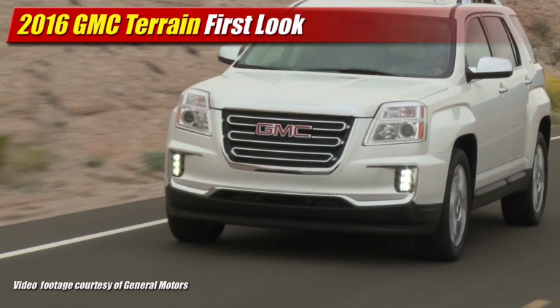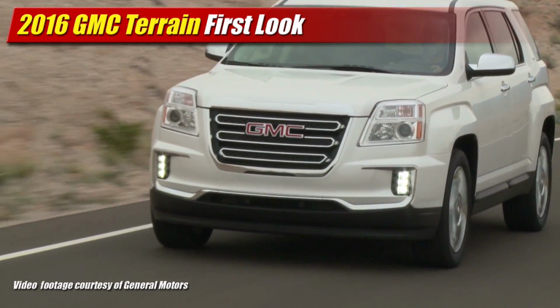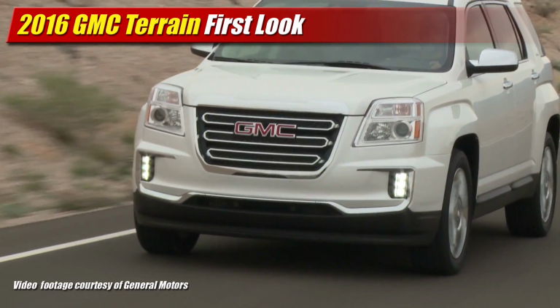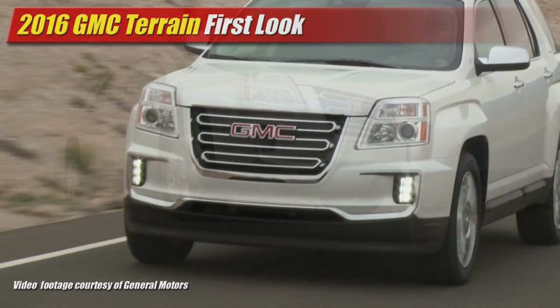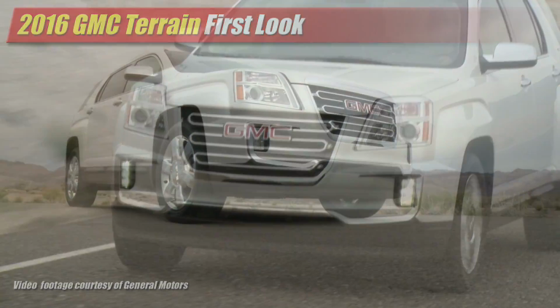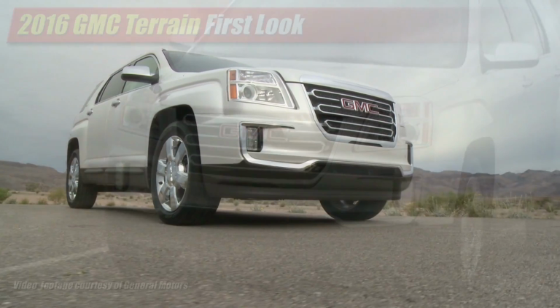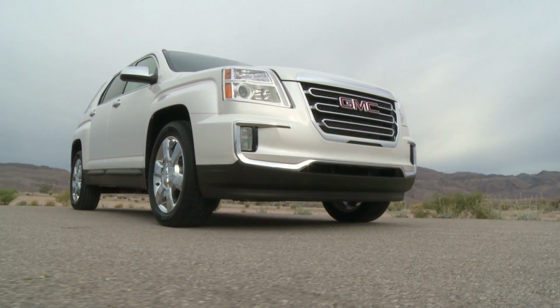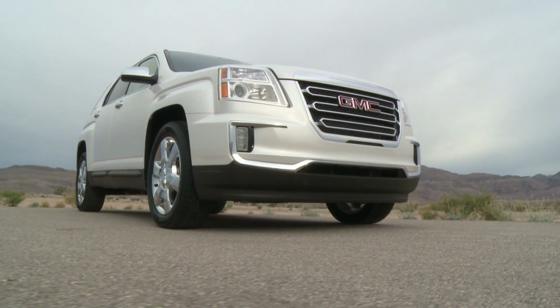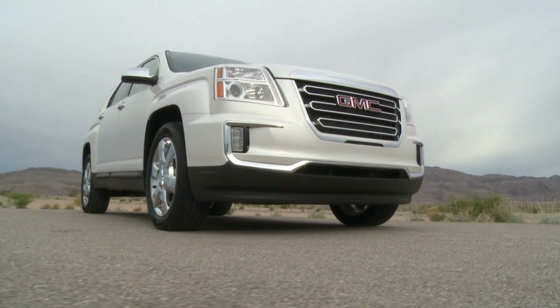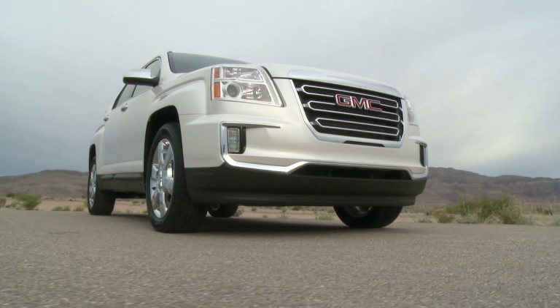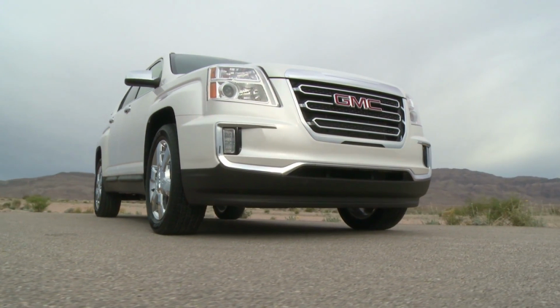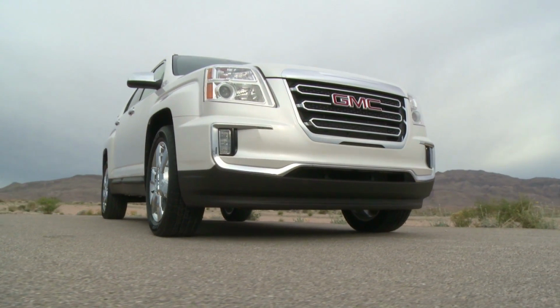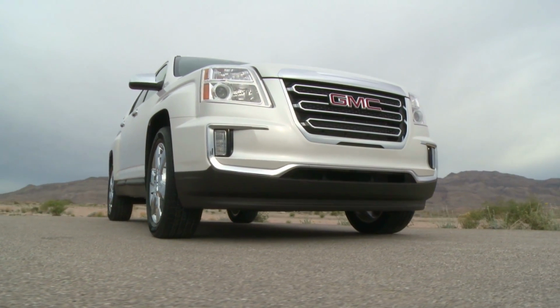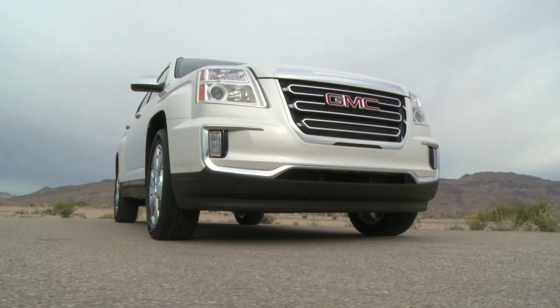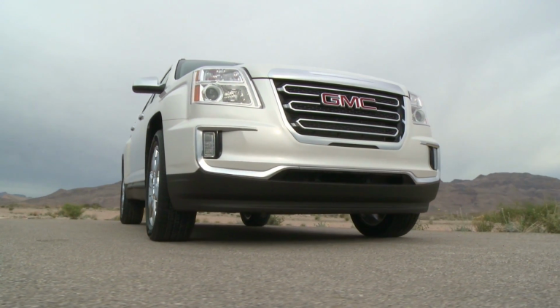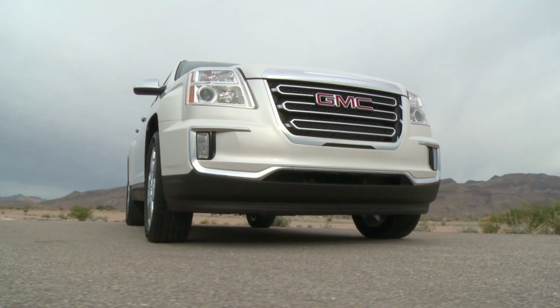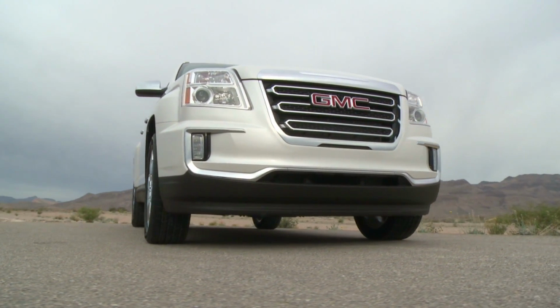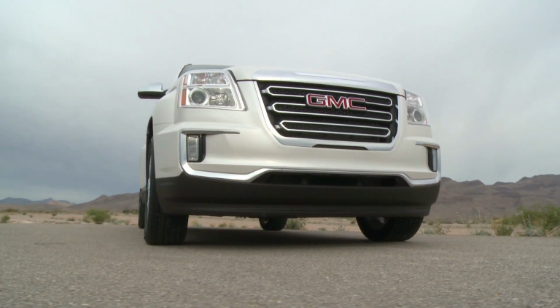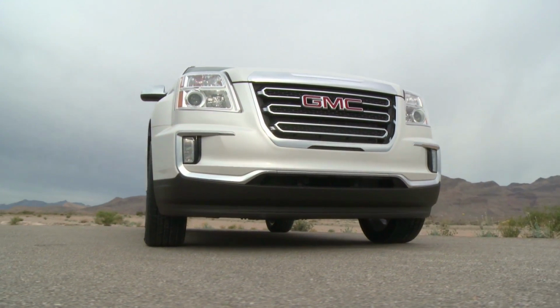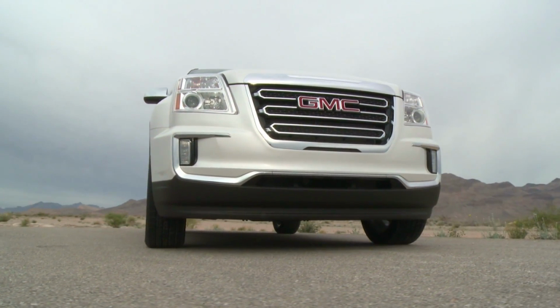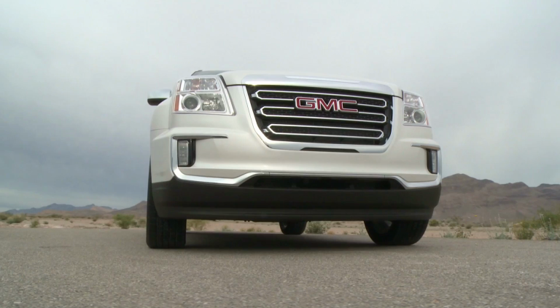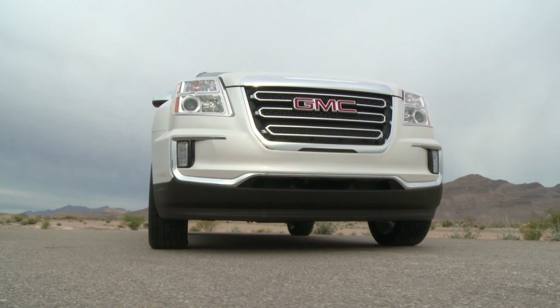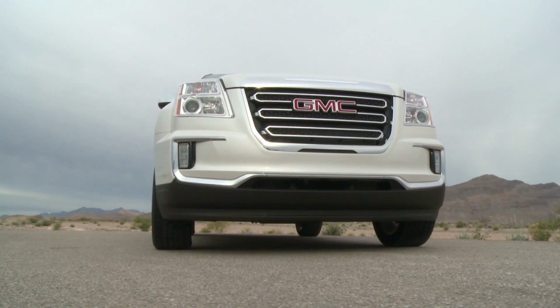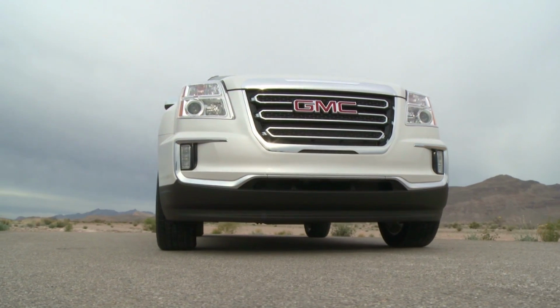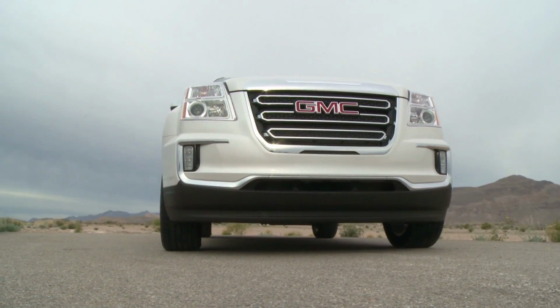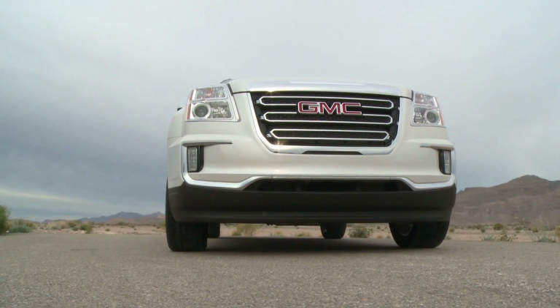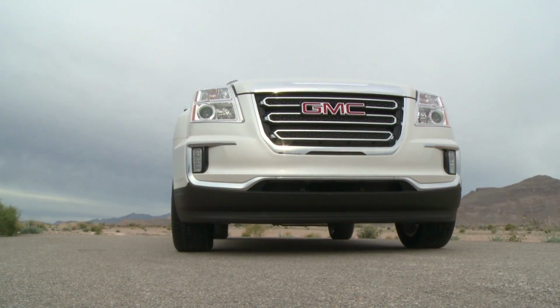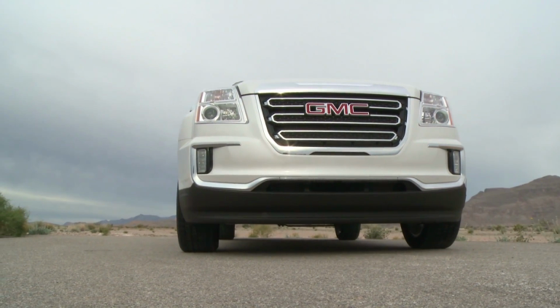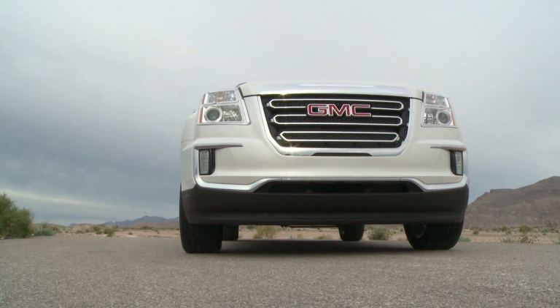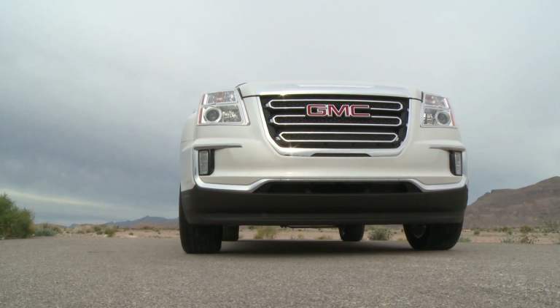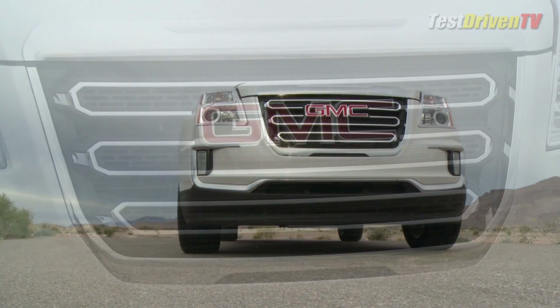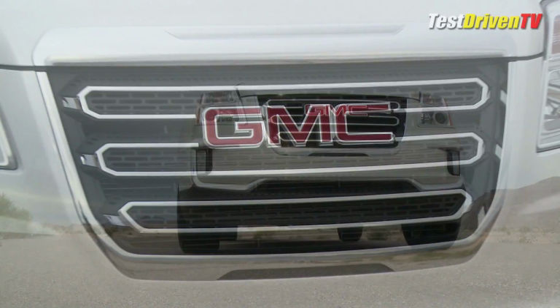Both the 2016 Terrain and Terrain Denali receive a new front fascia and a flatter grille design to go along with the new Power Dome hood. Modern LED daytime running lamps are added too for a modern touch.